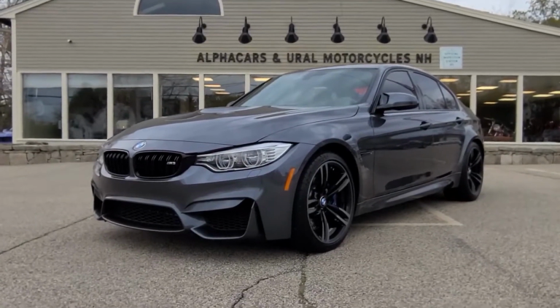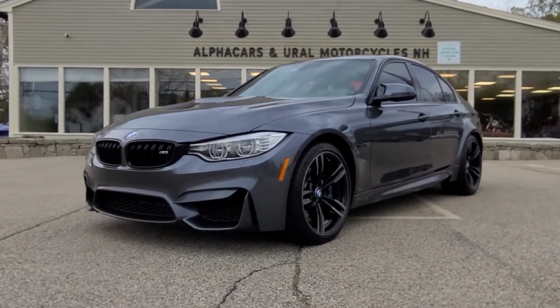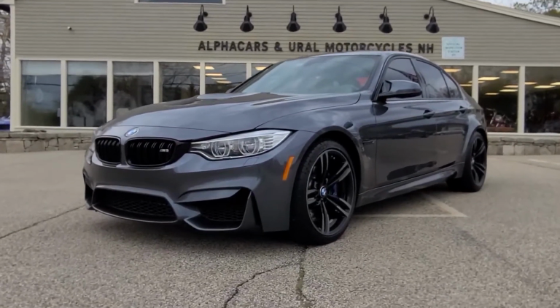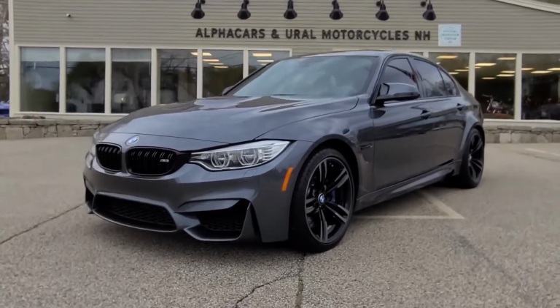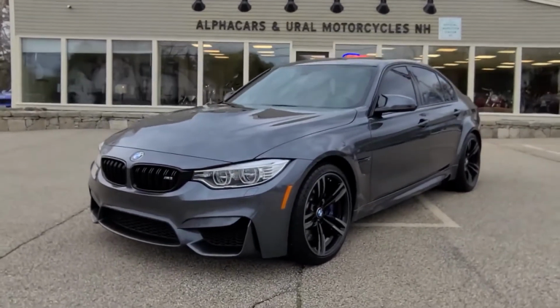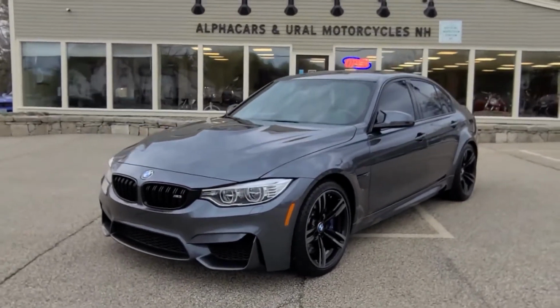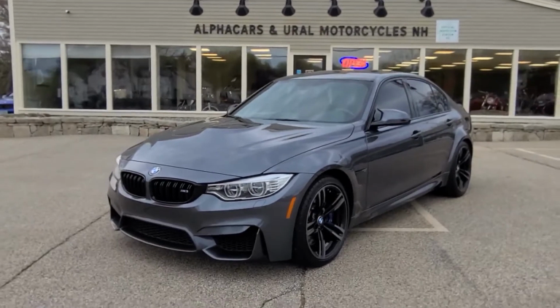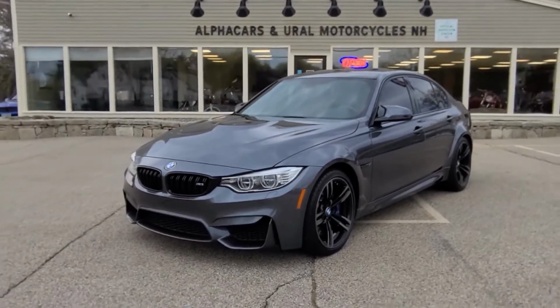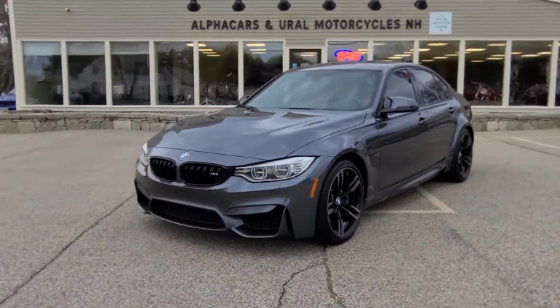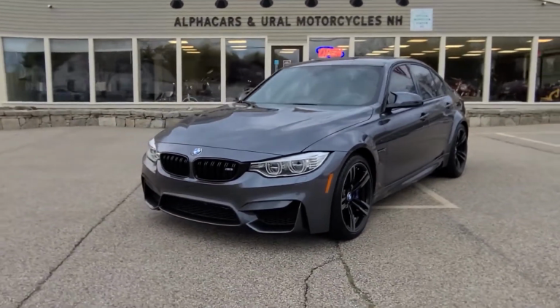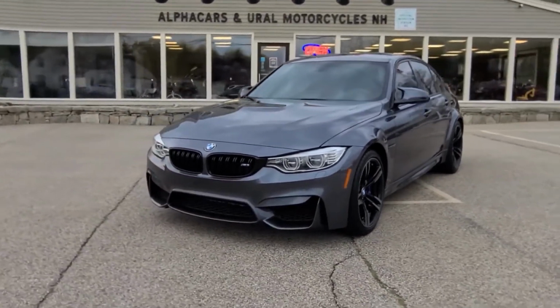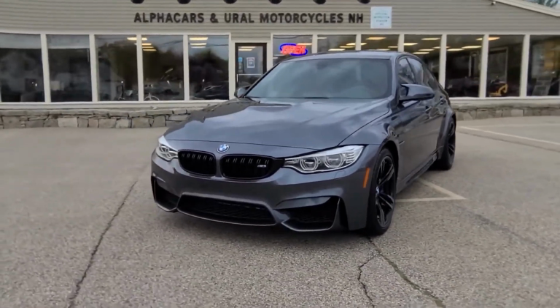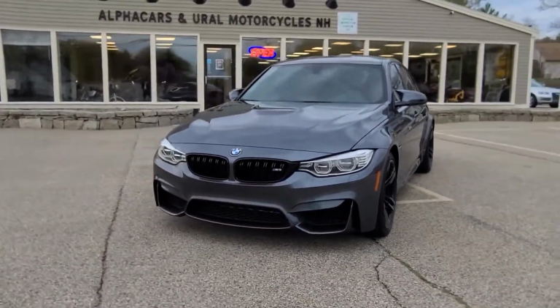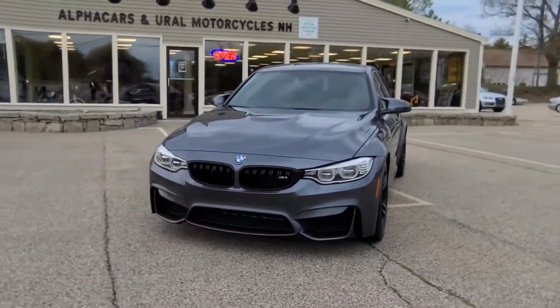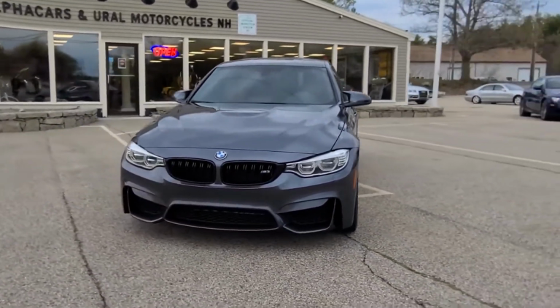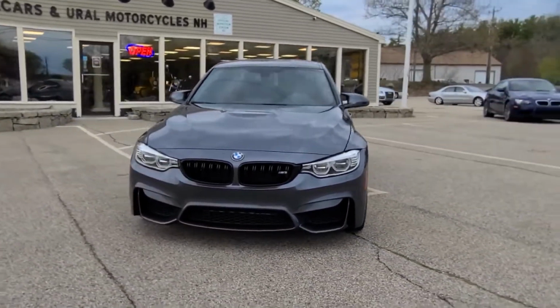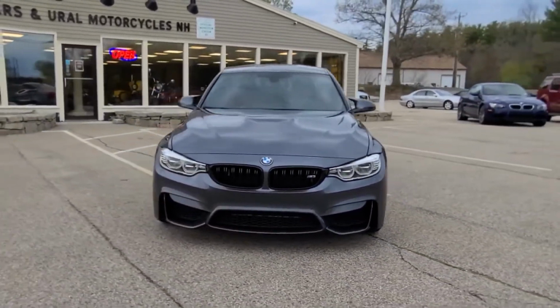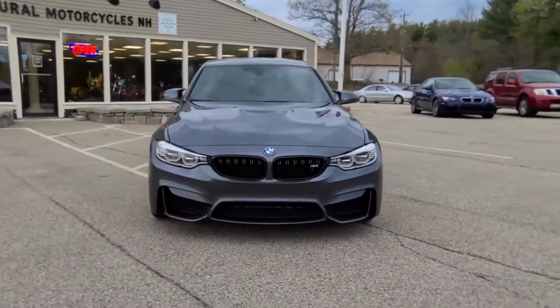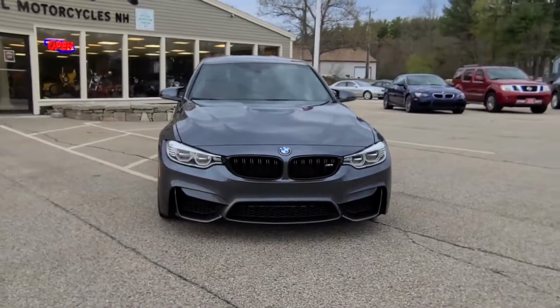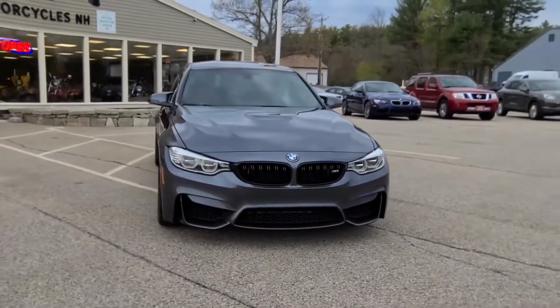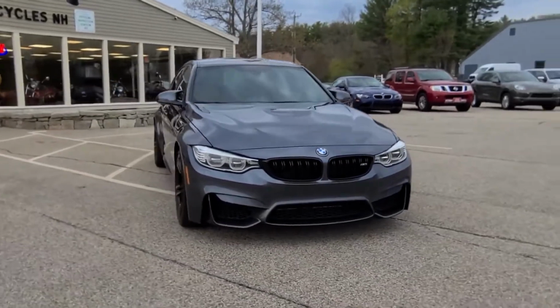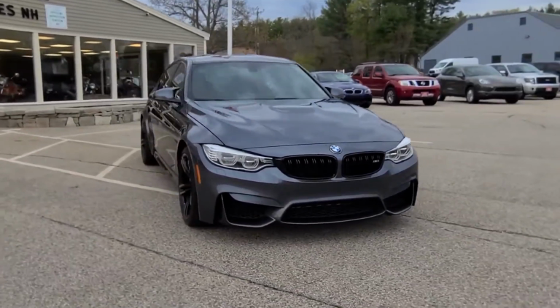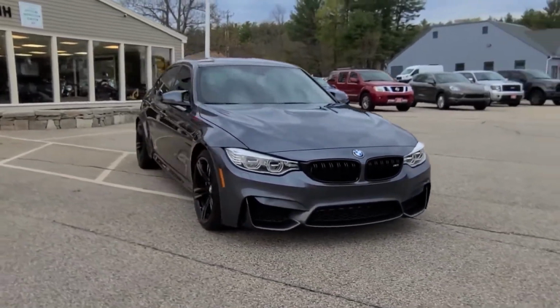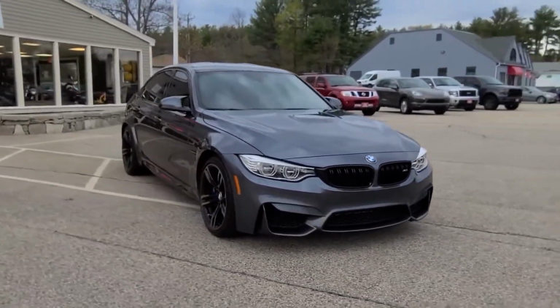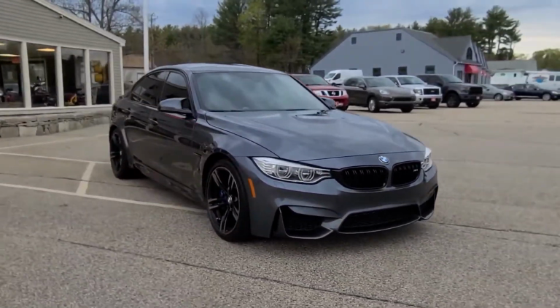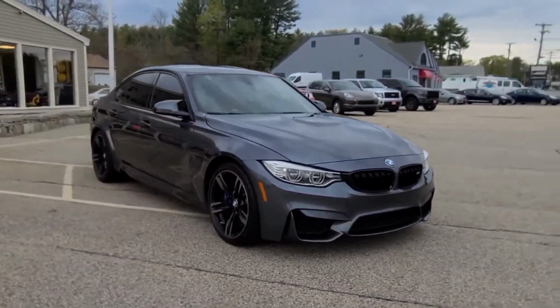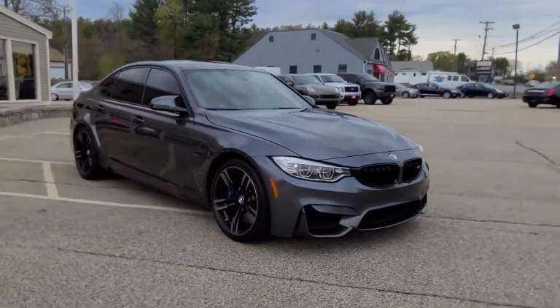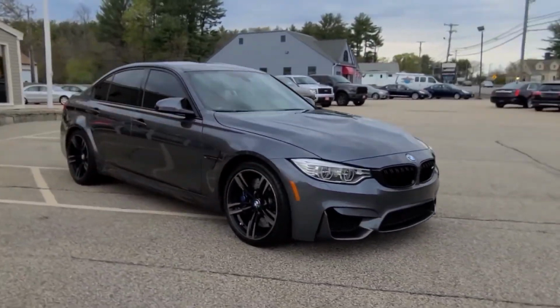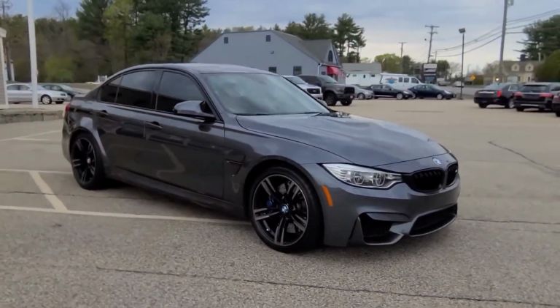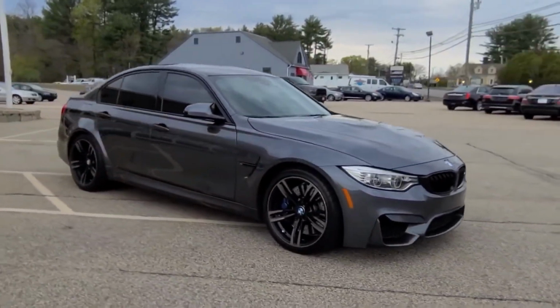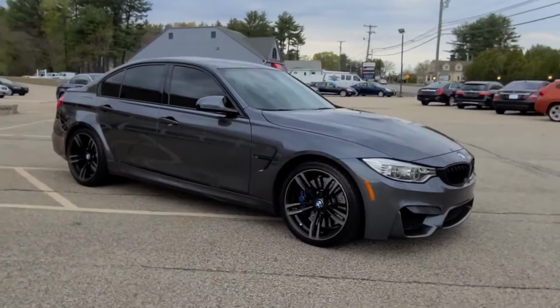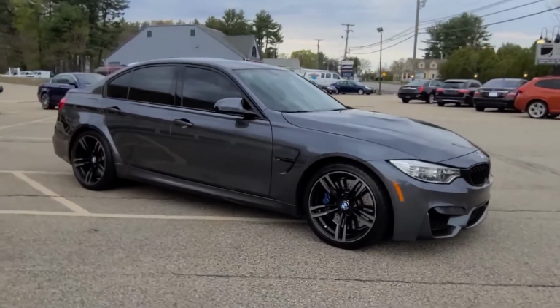This M3 is showing just under 54,000 miles. If you would like to see a high resolution detailed photo set, please reference the listing at Alphacars.com, where you will also find a free included Carfax report alongside a long list of technical data.